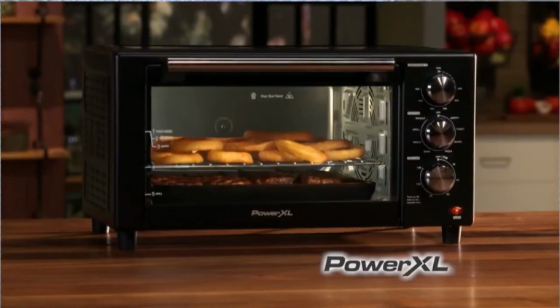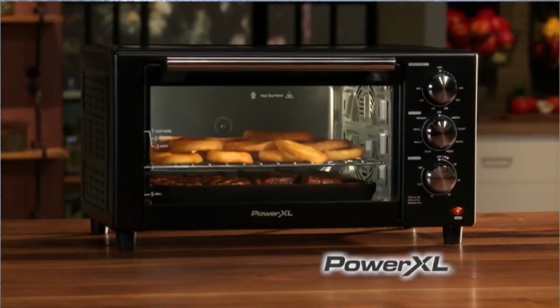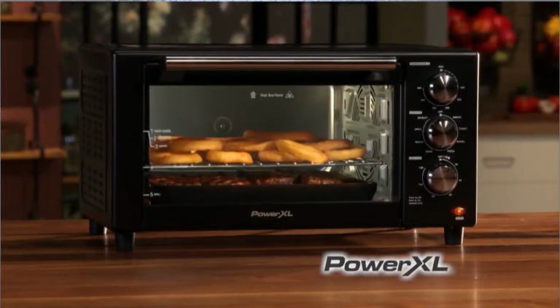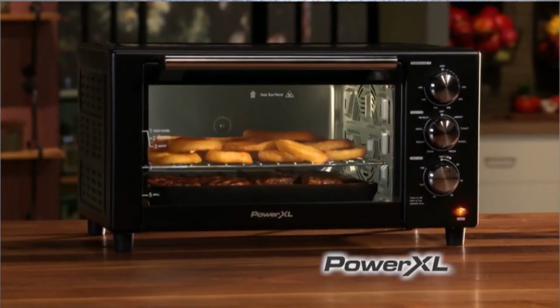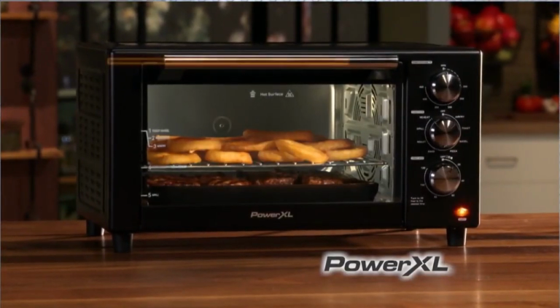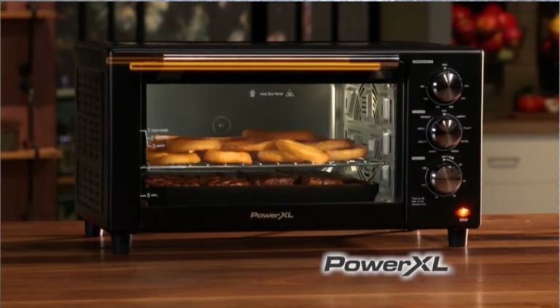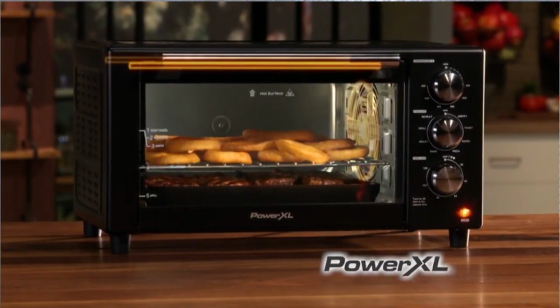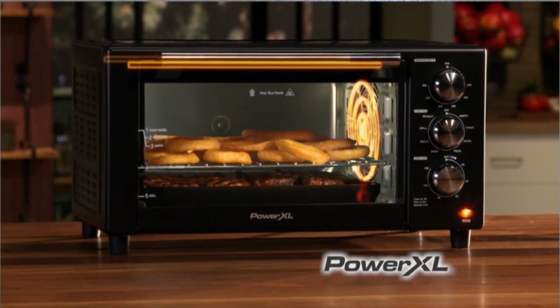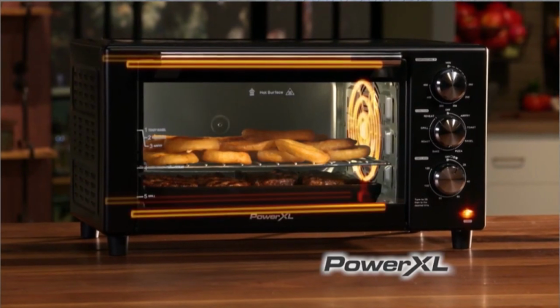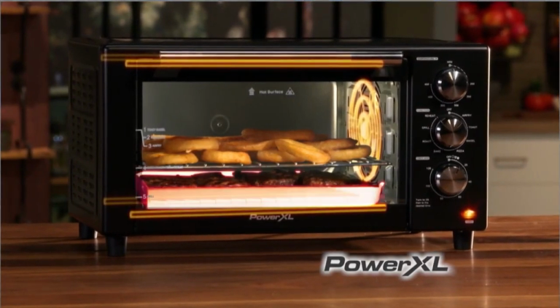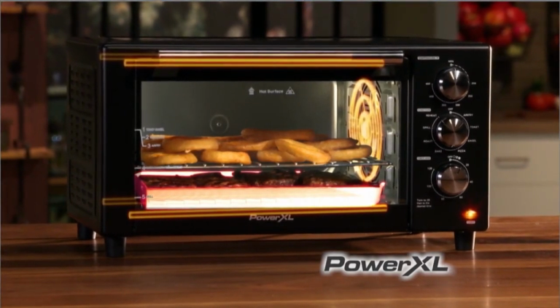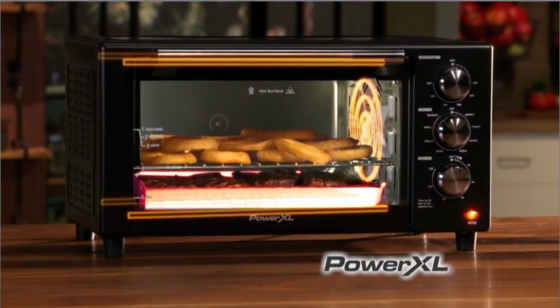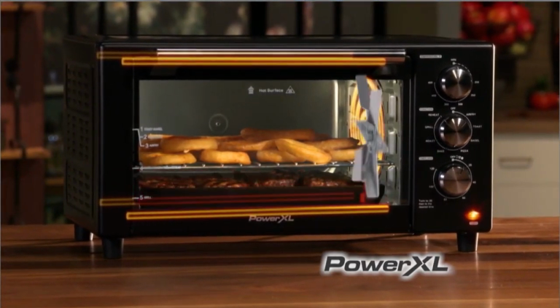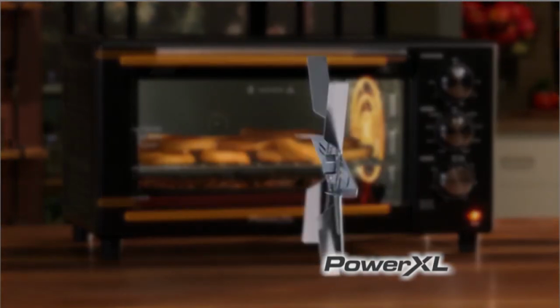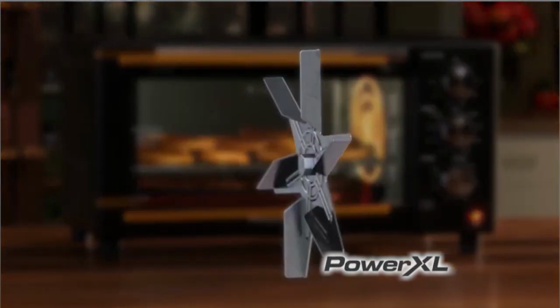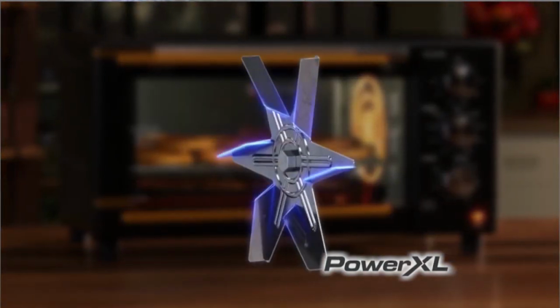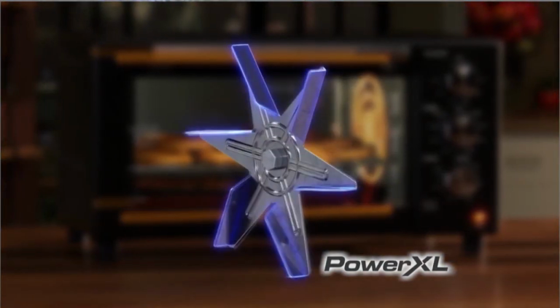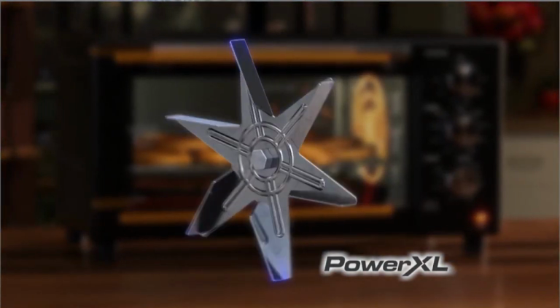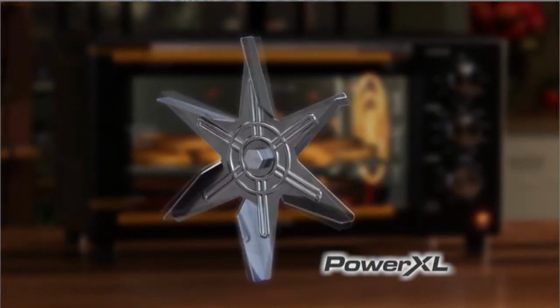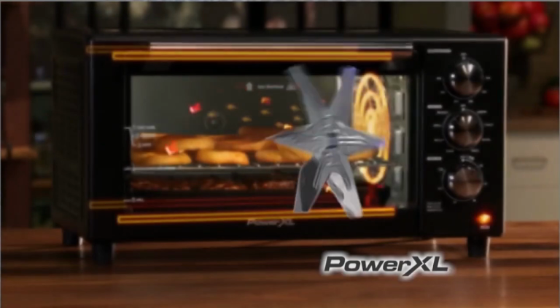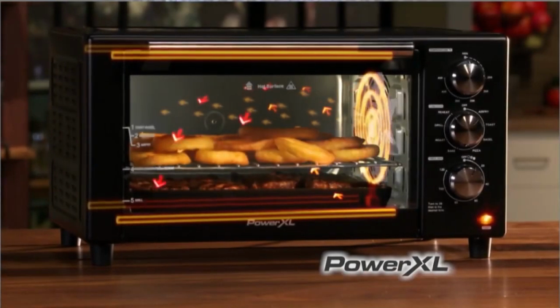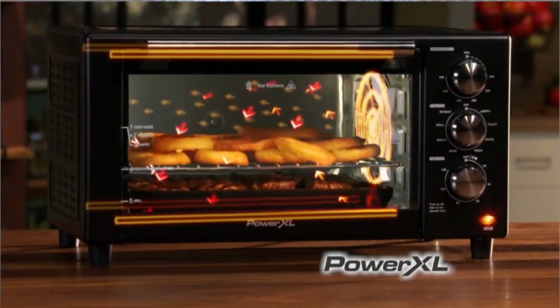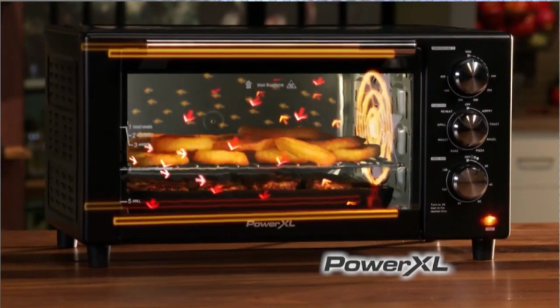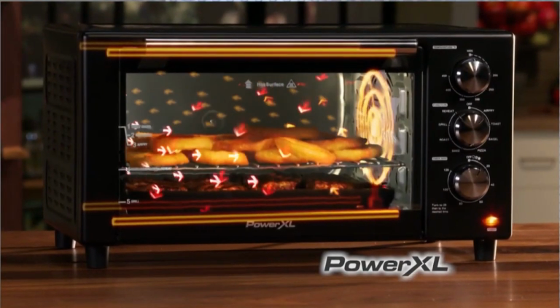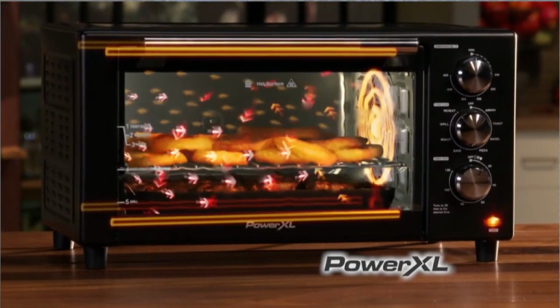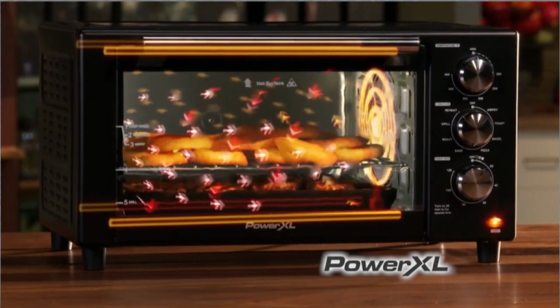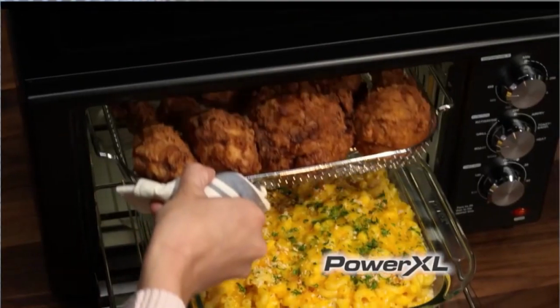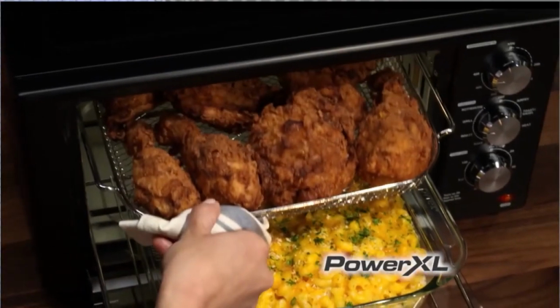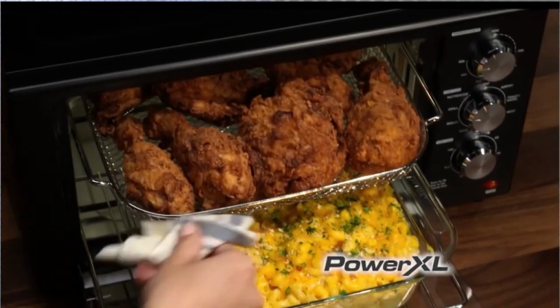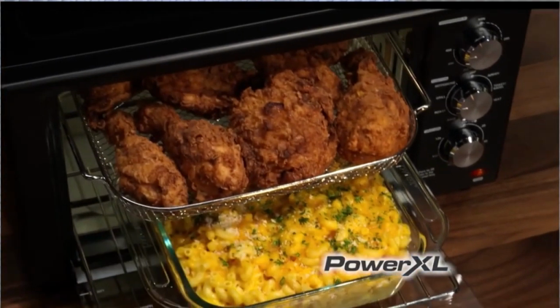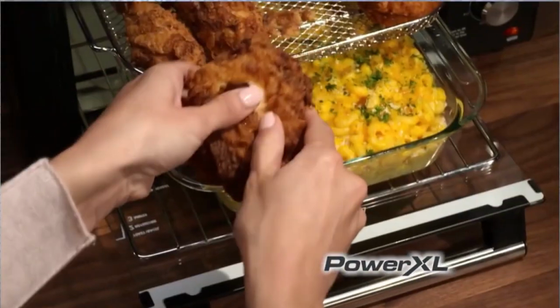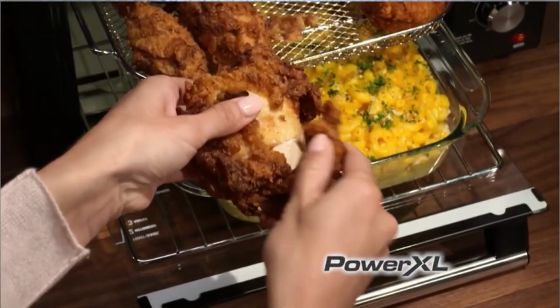The secret is in the heating elements from above, the side, and below the grill plate. An XL fan with turbo blades that are angled to distribute the heat evenly throughout the entire cooking surface. This means the PowerXL makes your food crispier, faster.